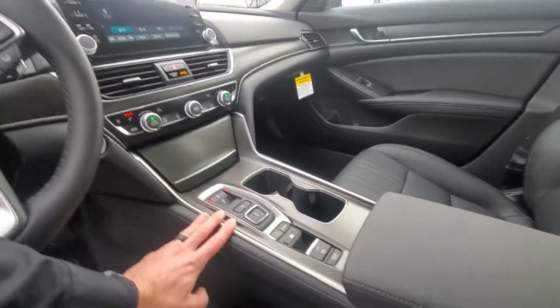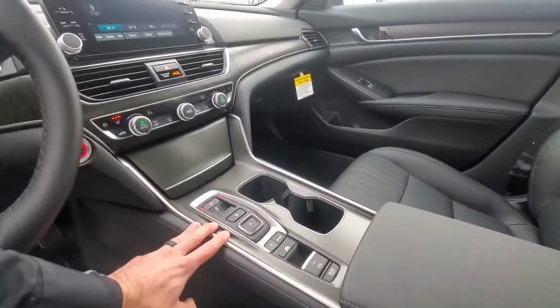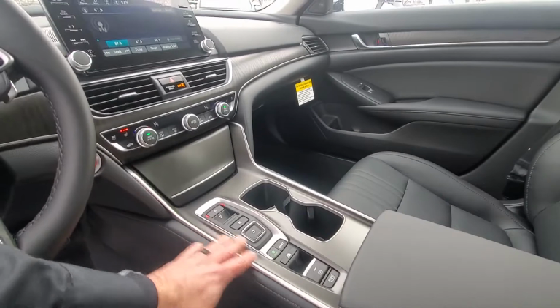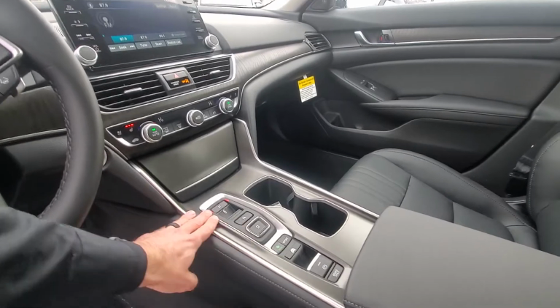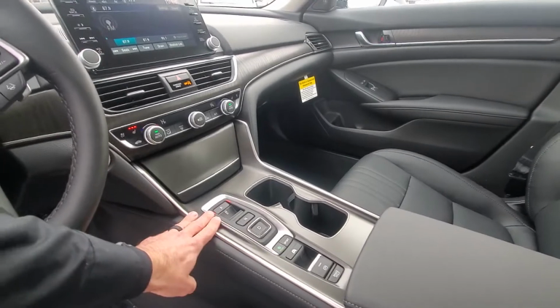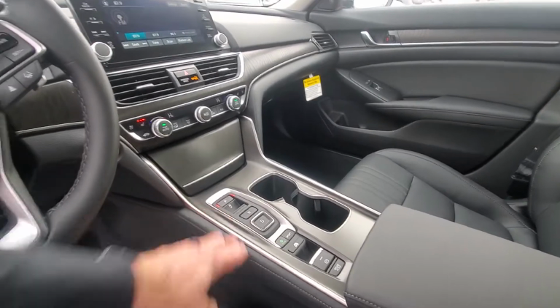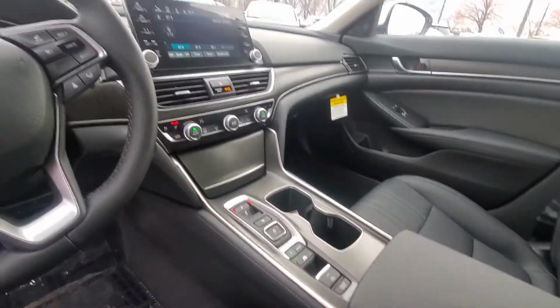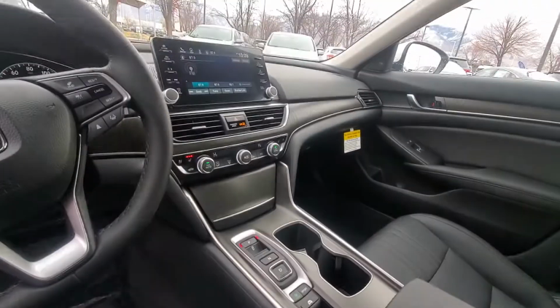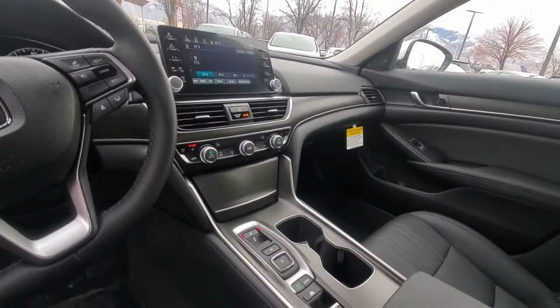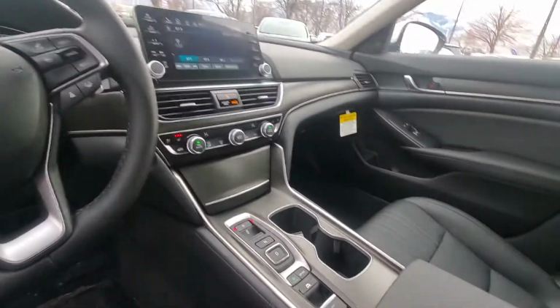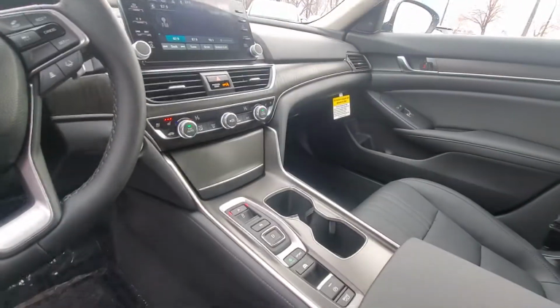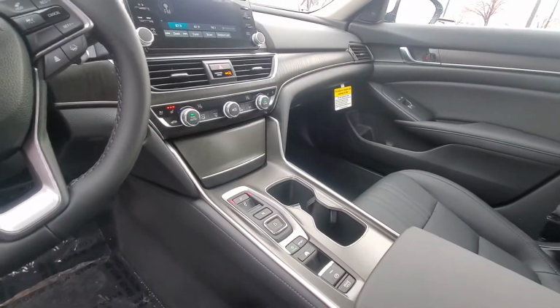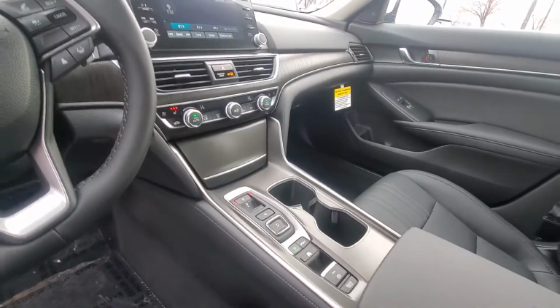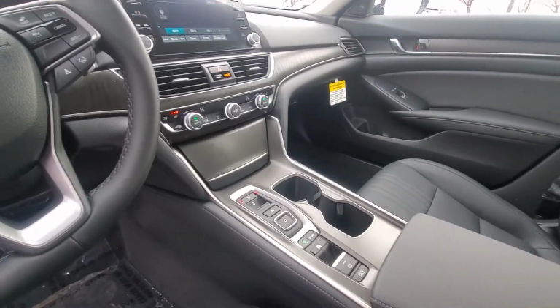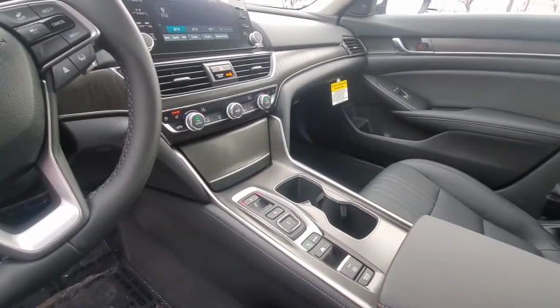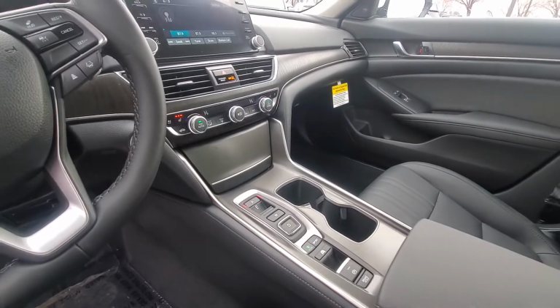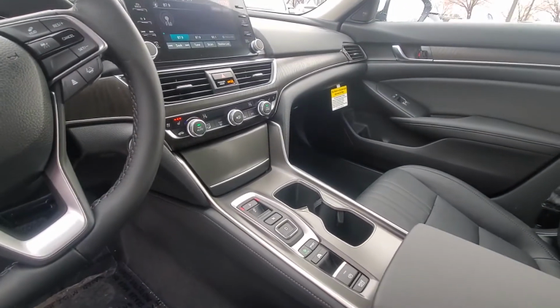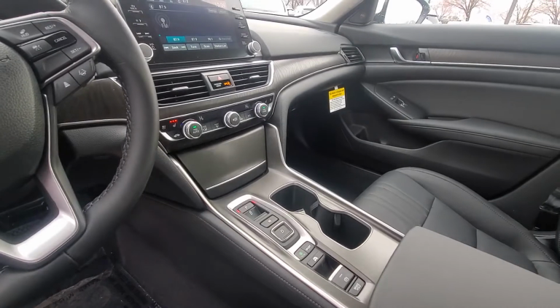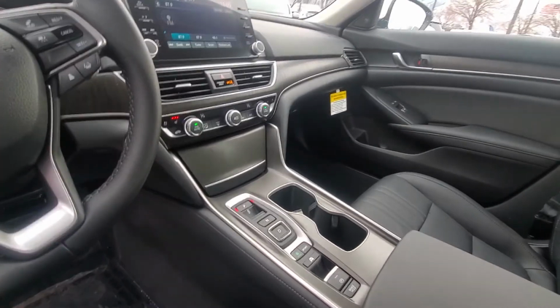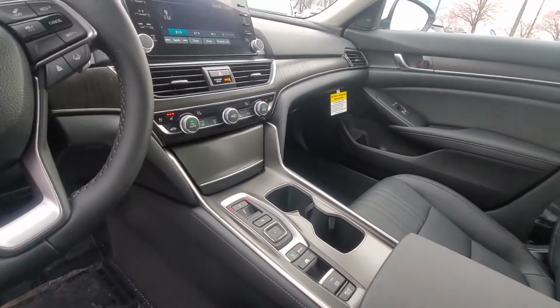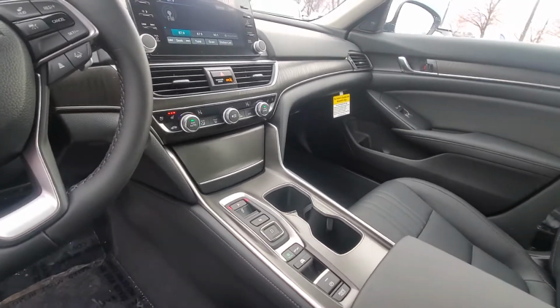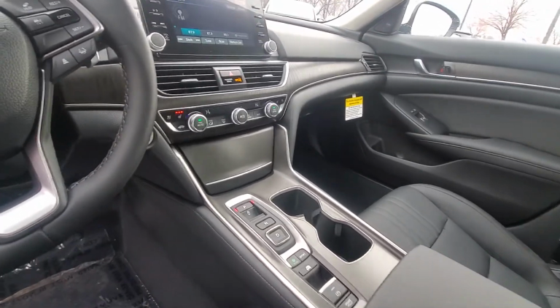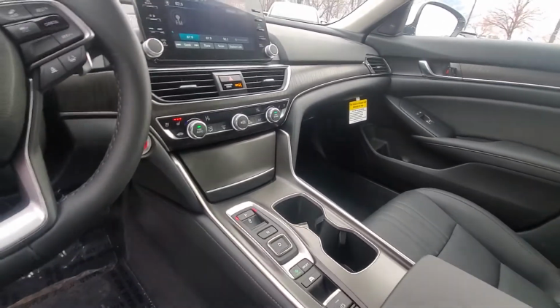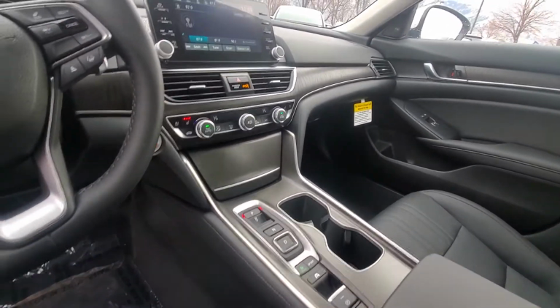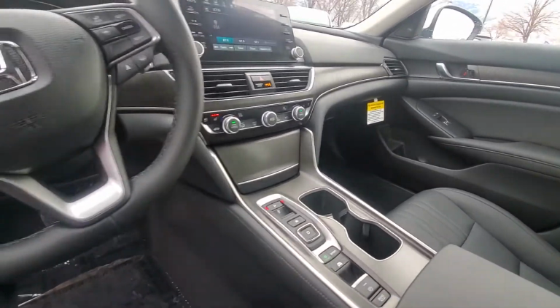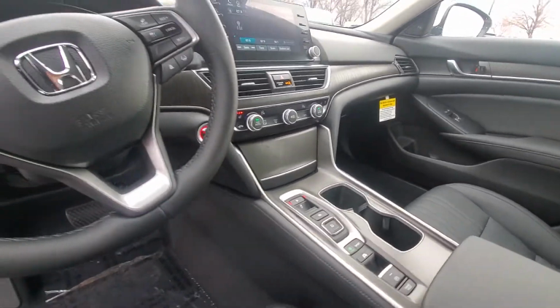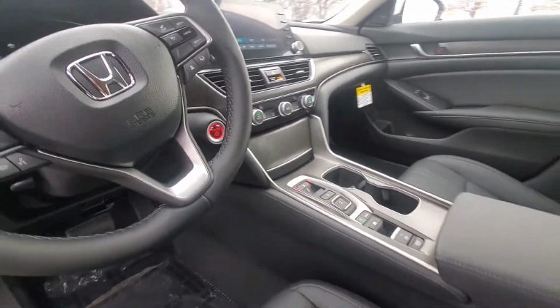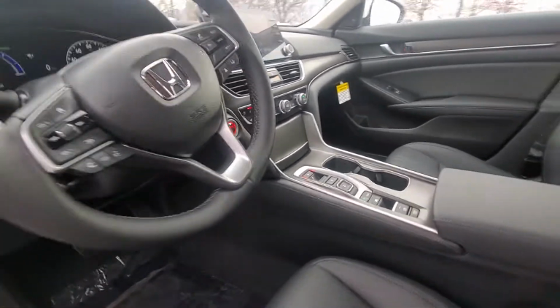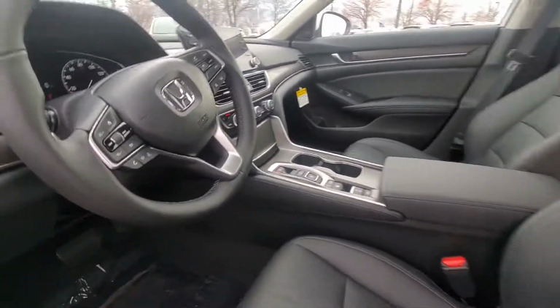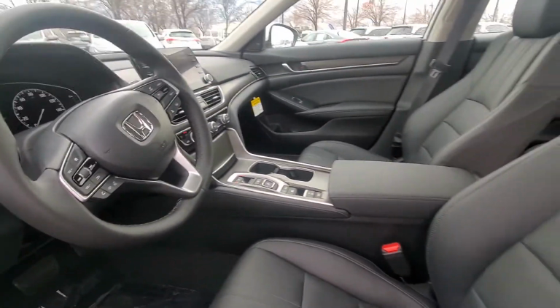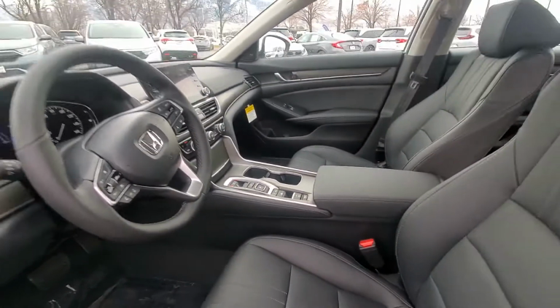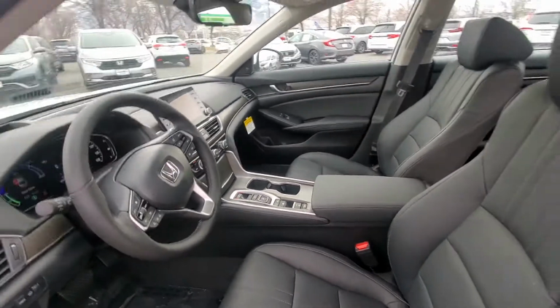Since it's a hybrid, it has the button controls here instead of a stick gear shift. Heated seats, cooled seats, and much, much more. I'd be happy to show you.